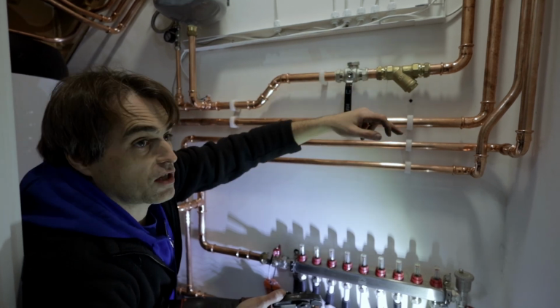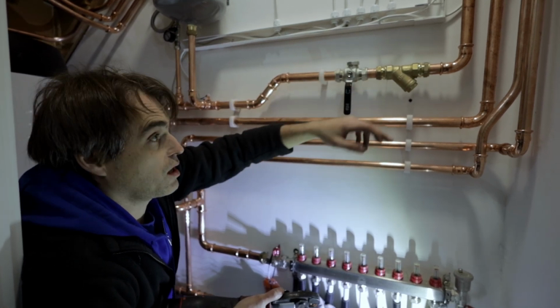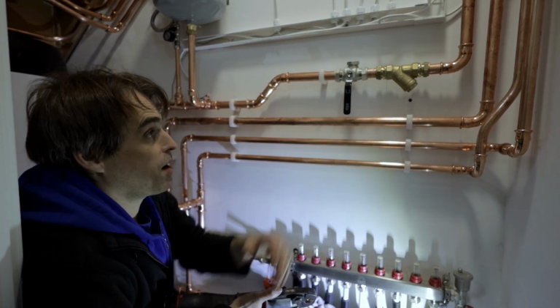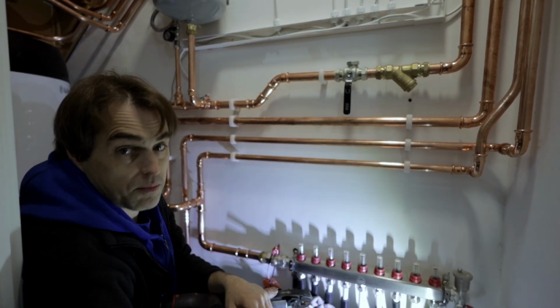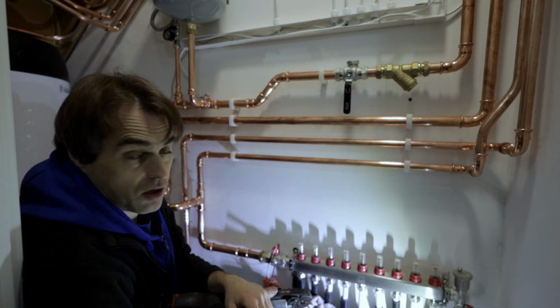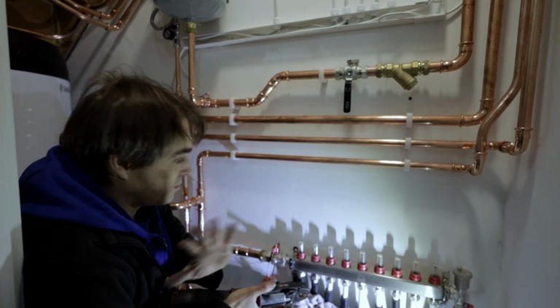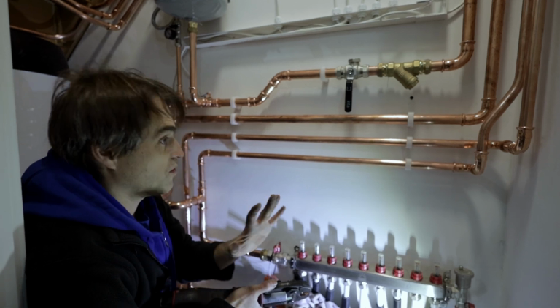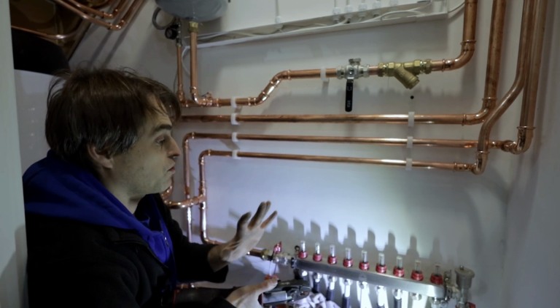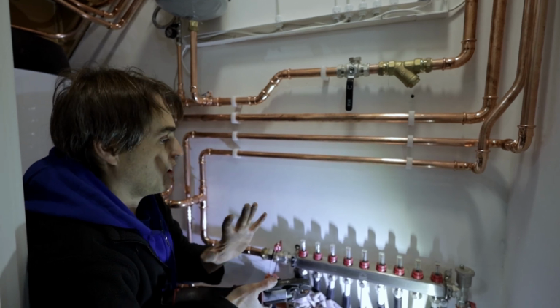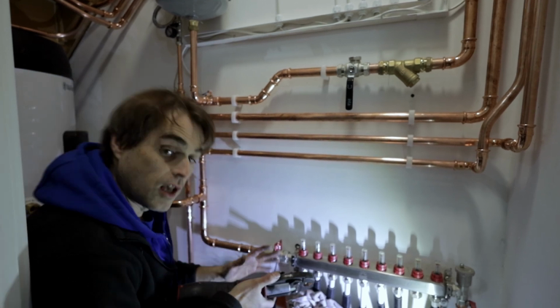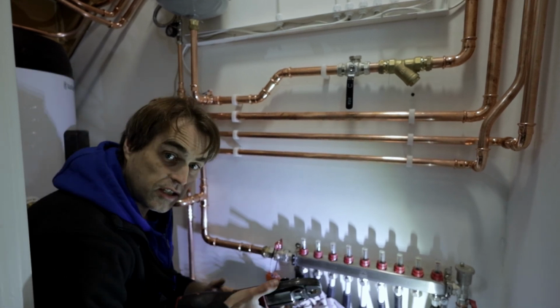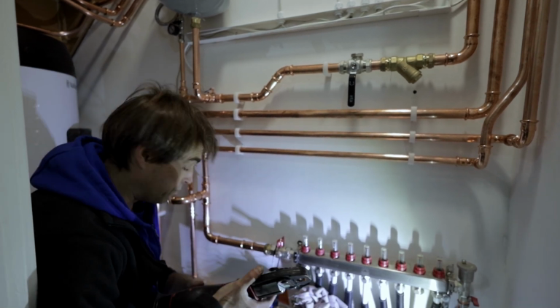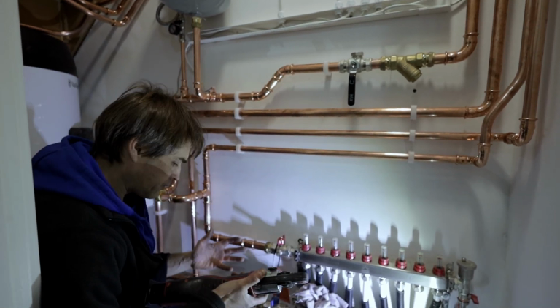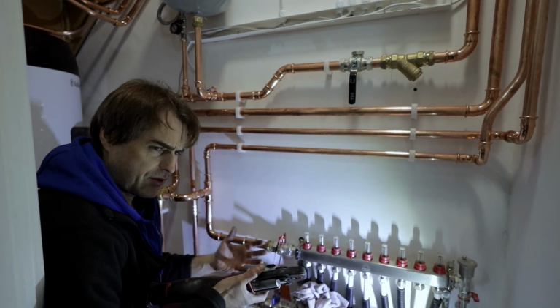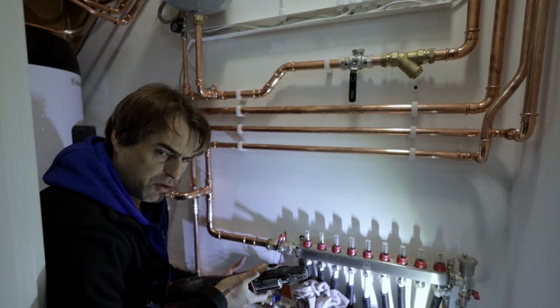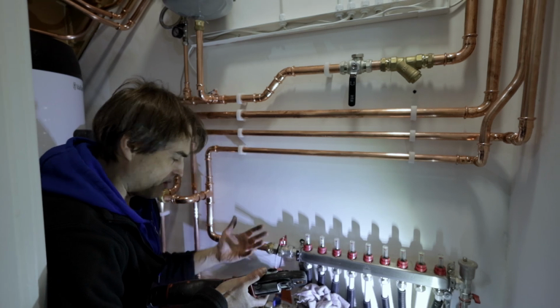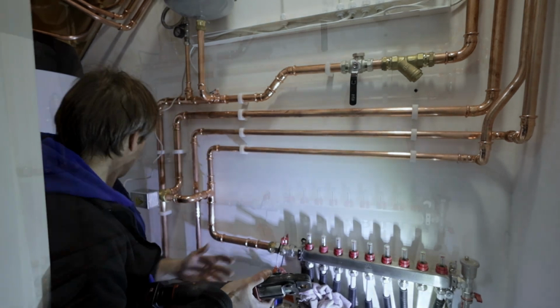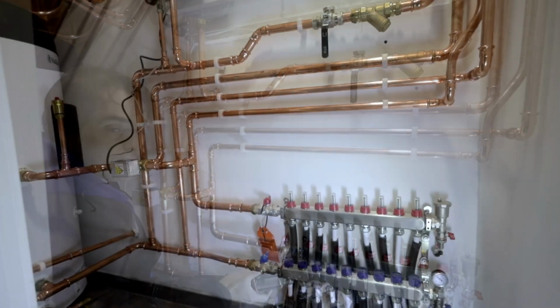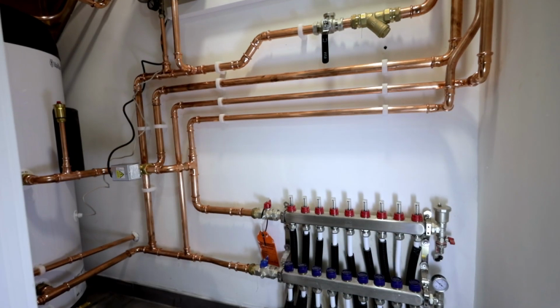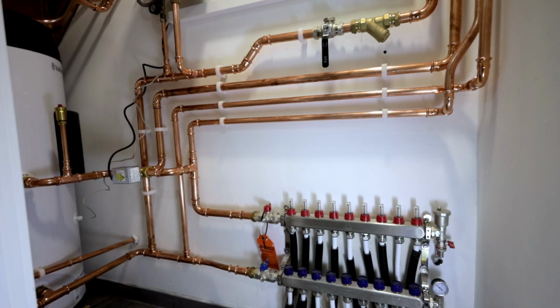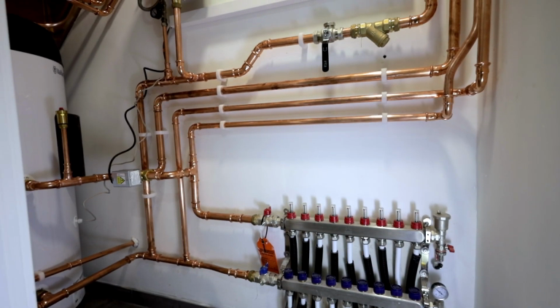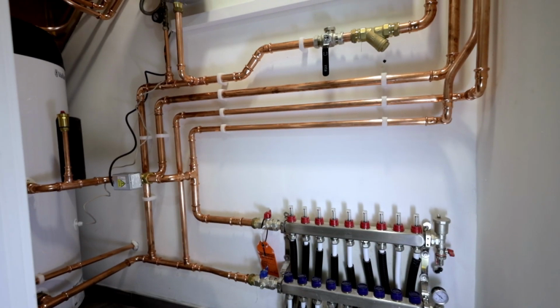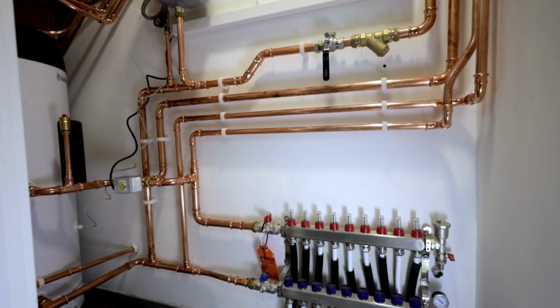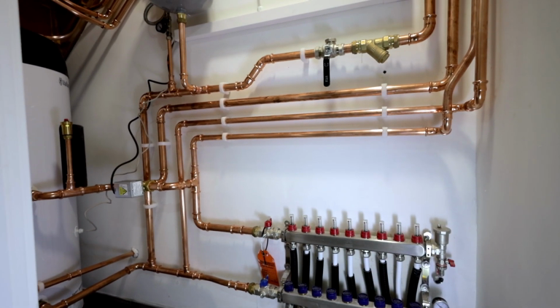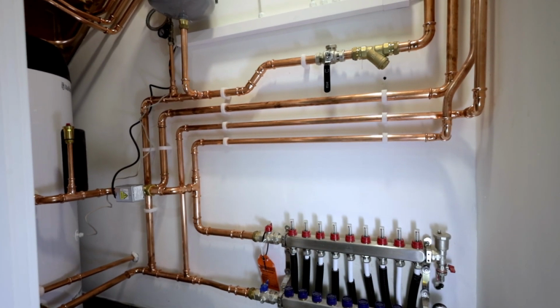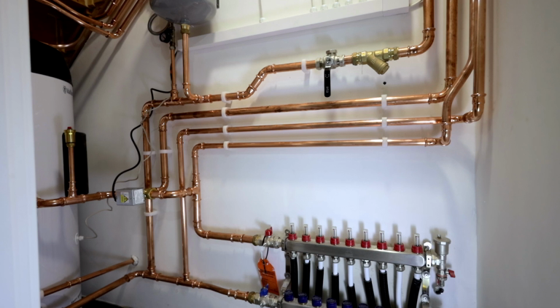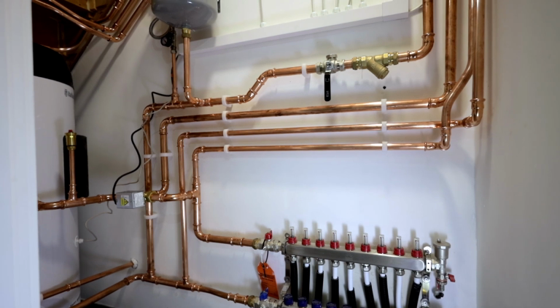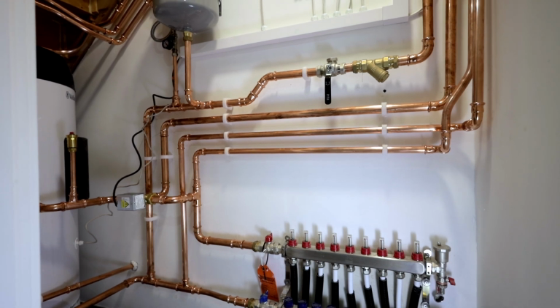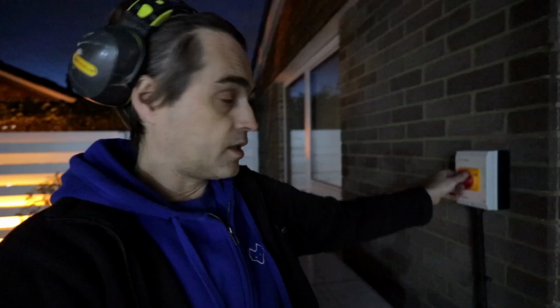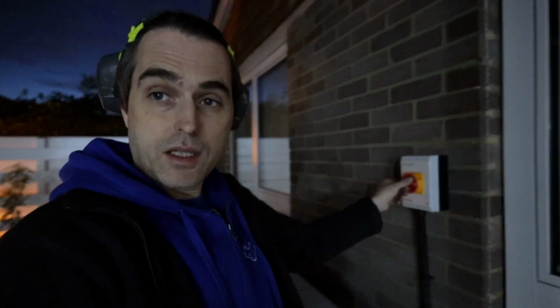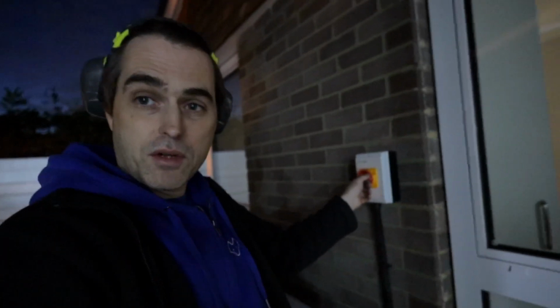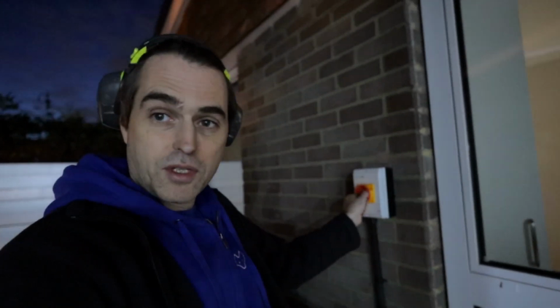It's such a tiny room — I thought we would struggle here, but actually the cylinder fits really nicely and there's still space for whatever they want to put in. Let's turn the power on and get the unit running.